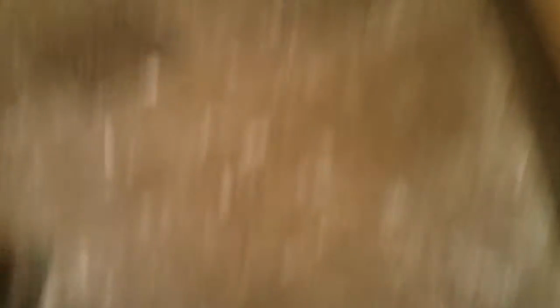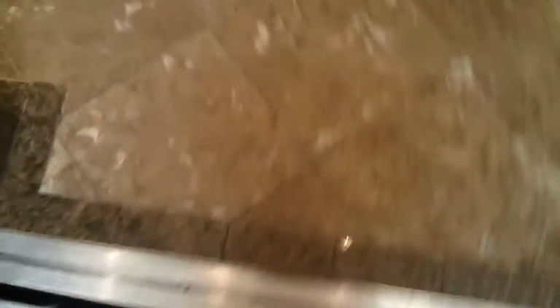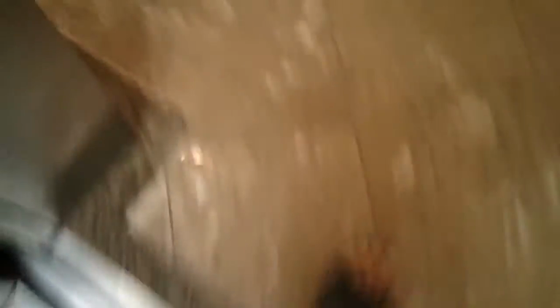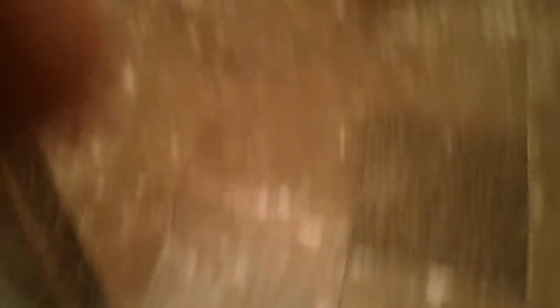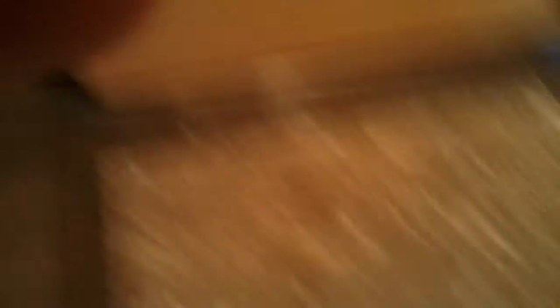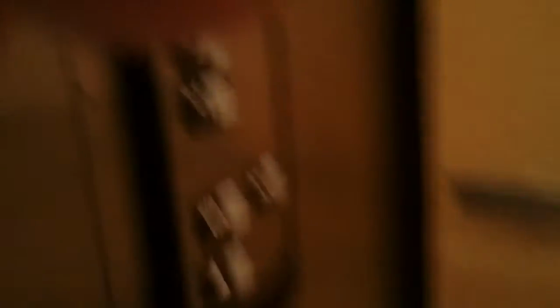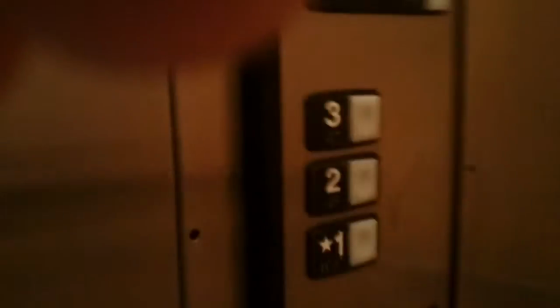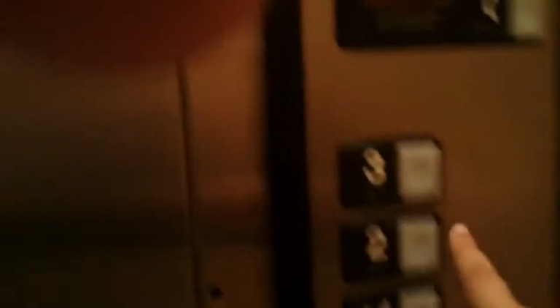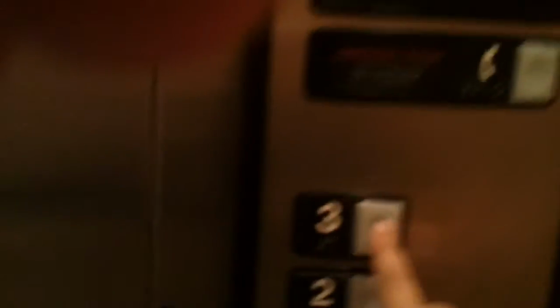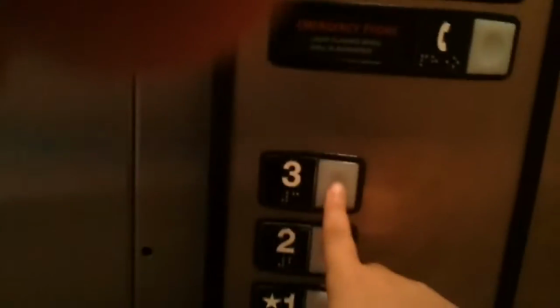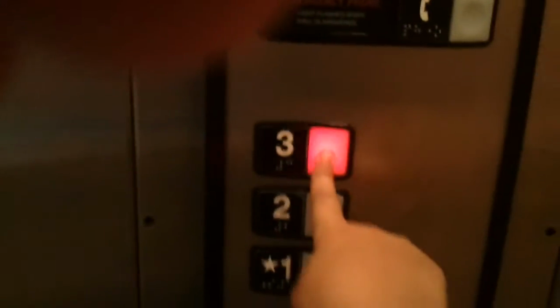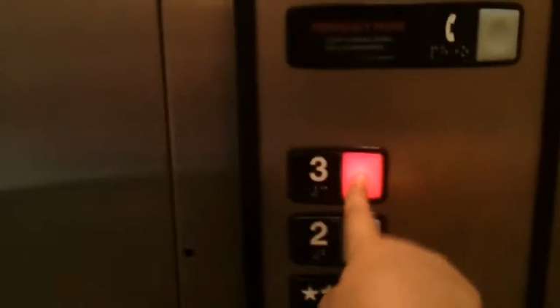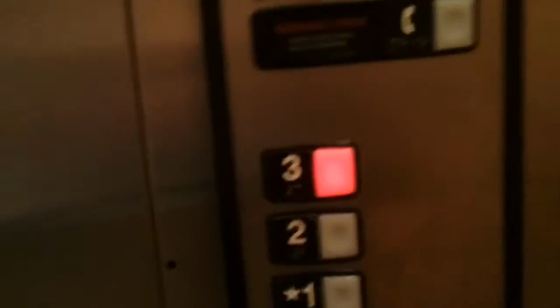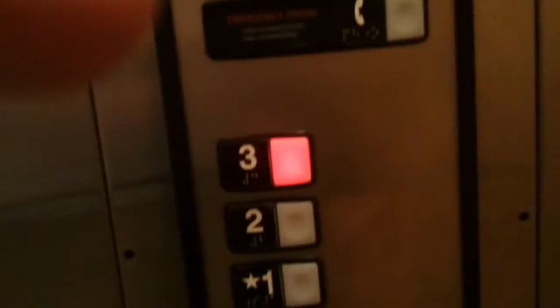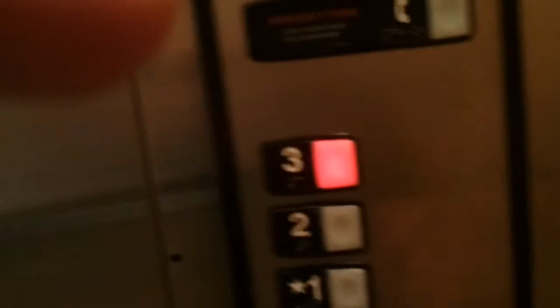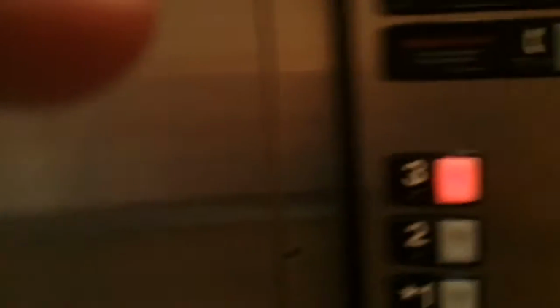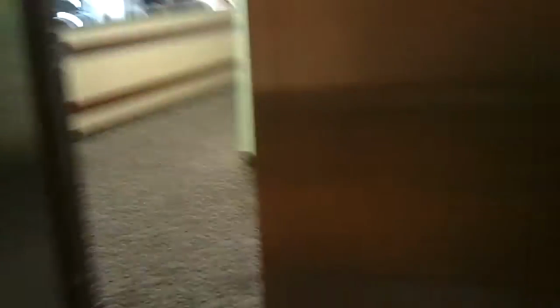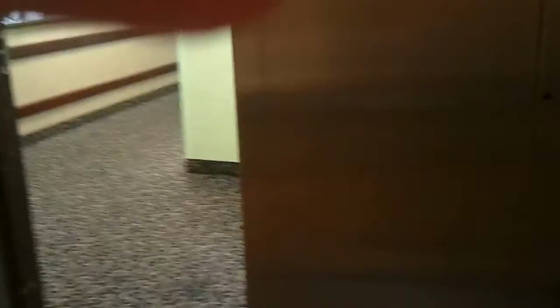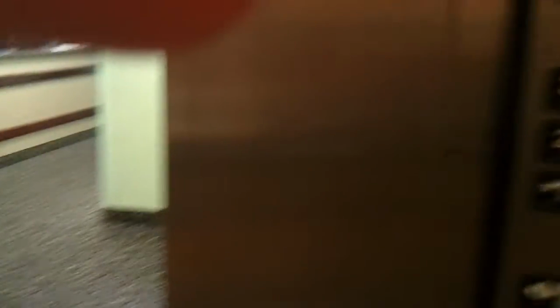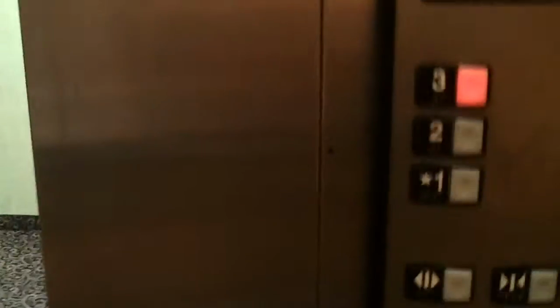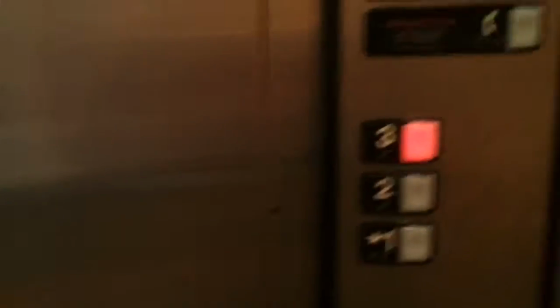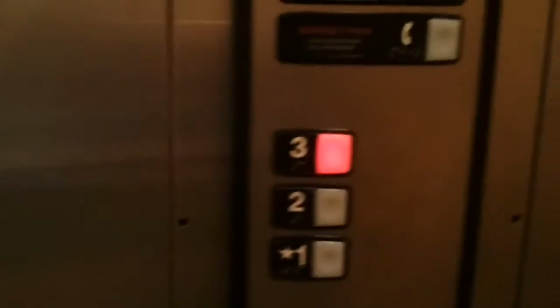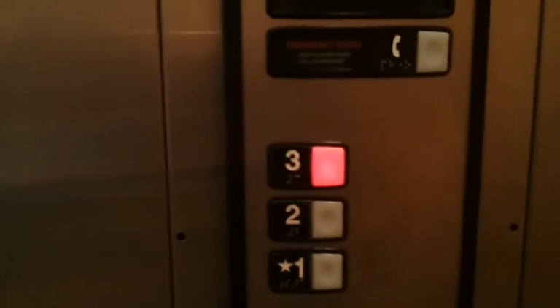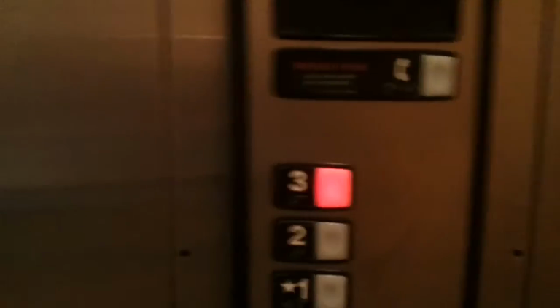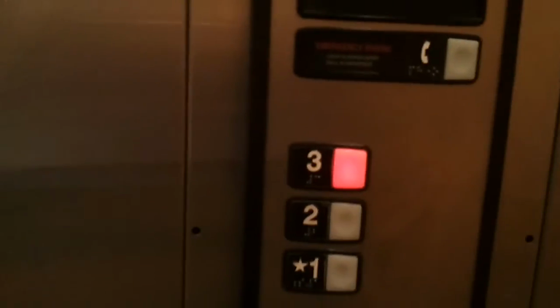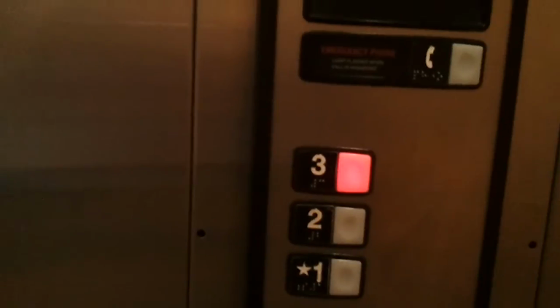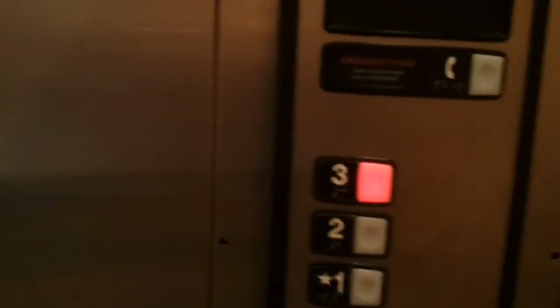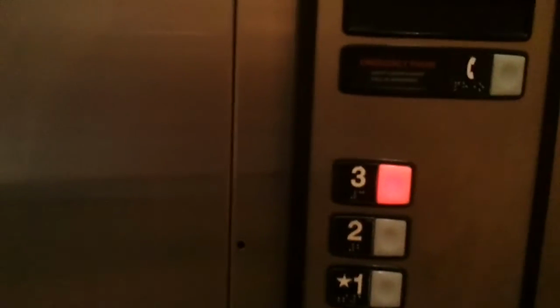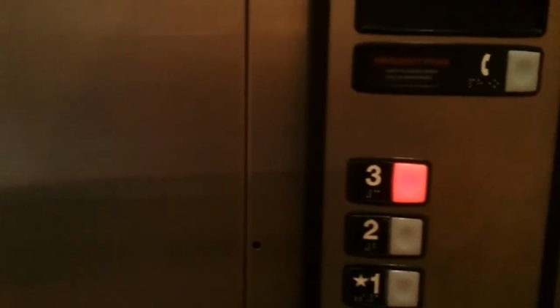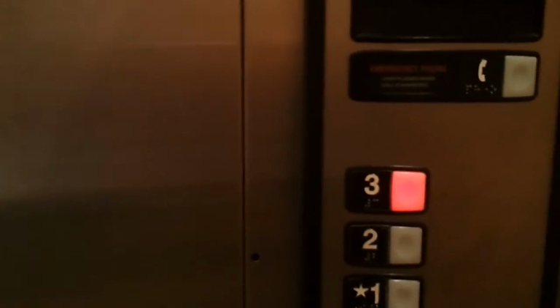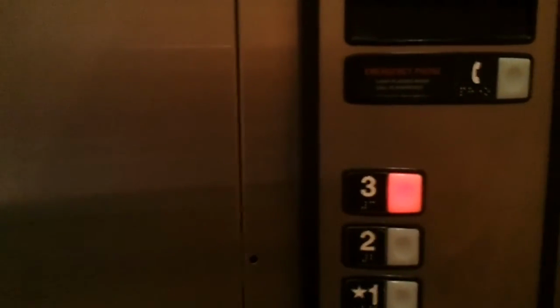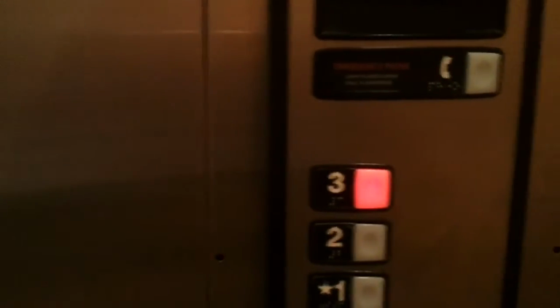It's noisy. Listen to that door operator. Listen.